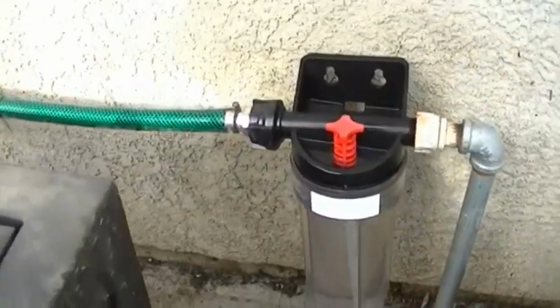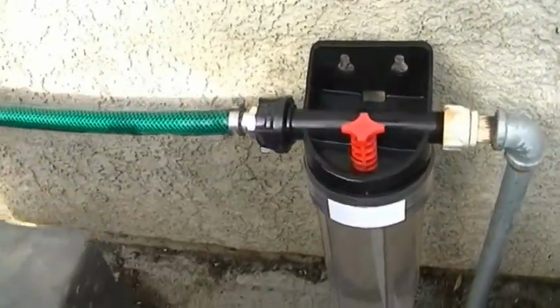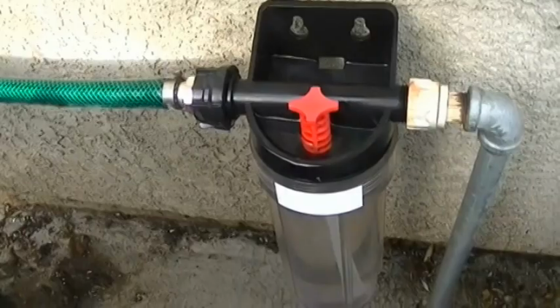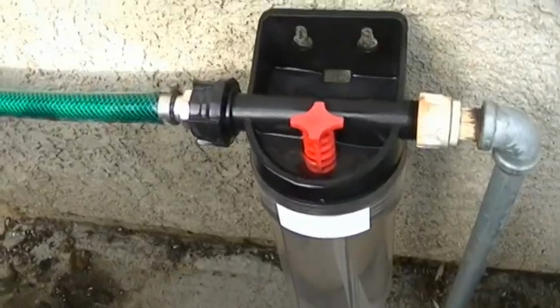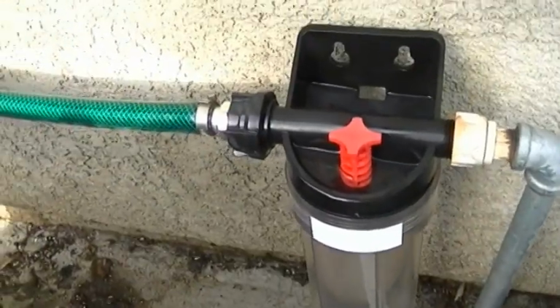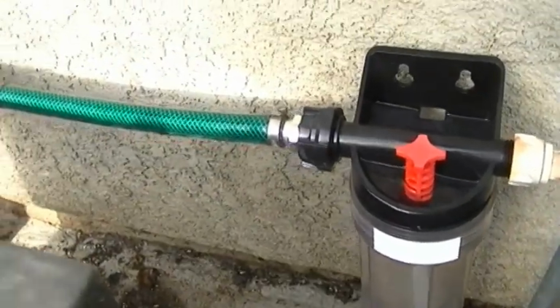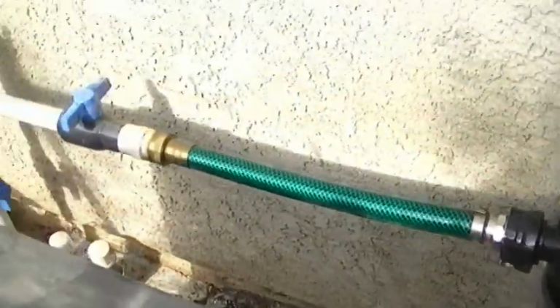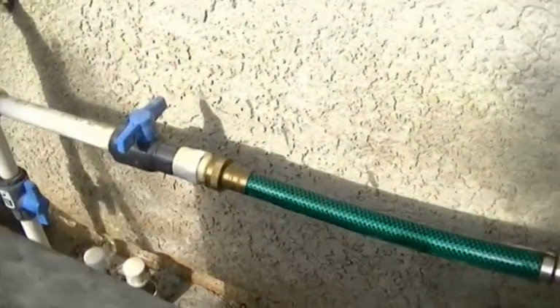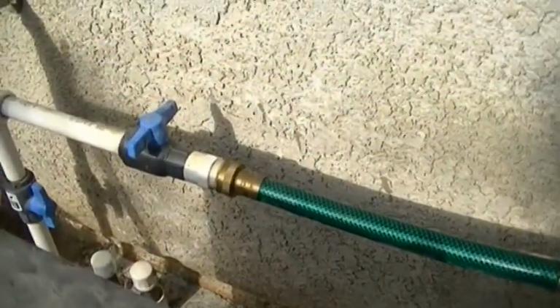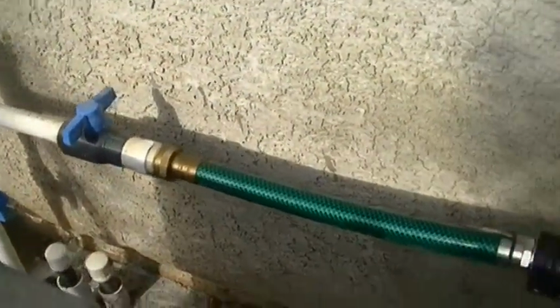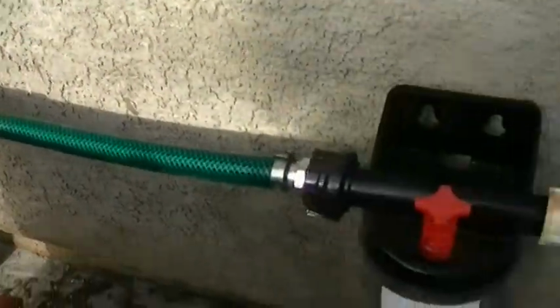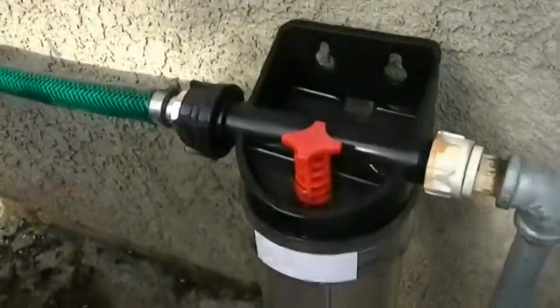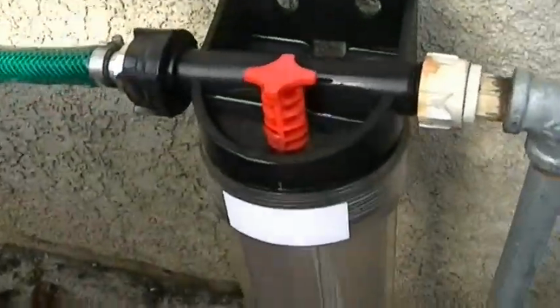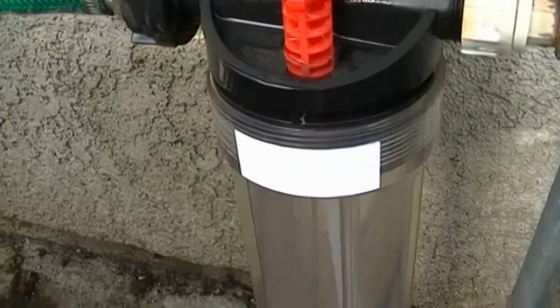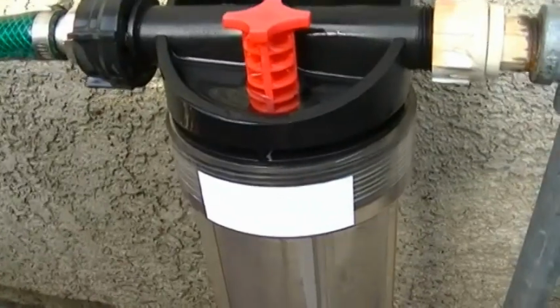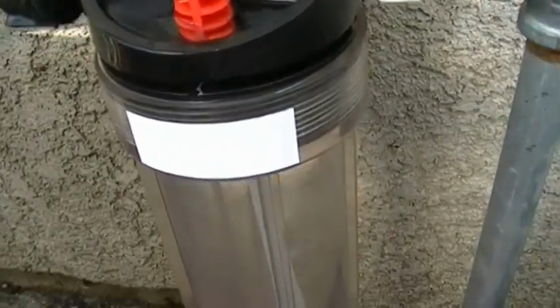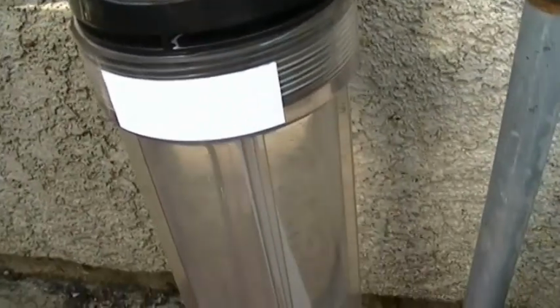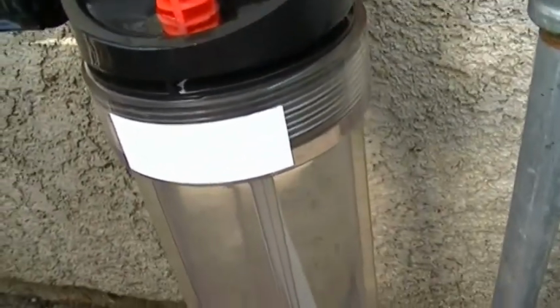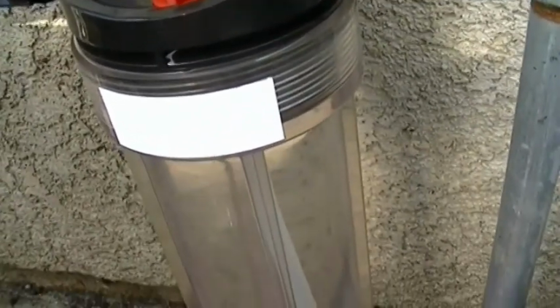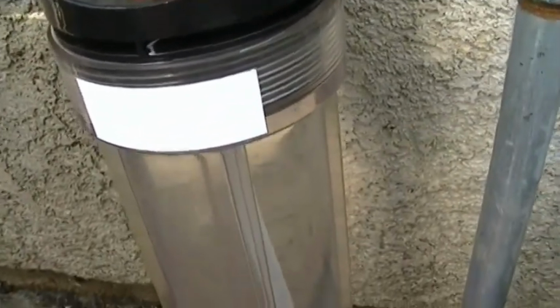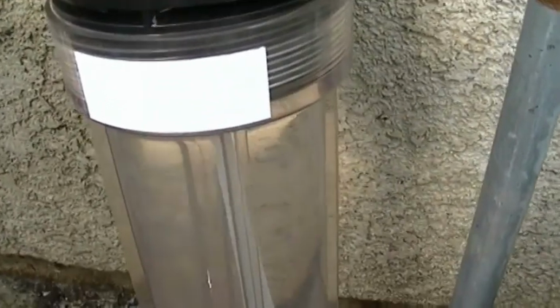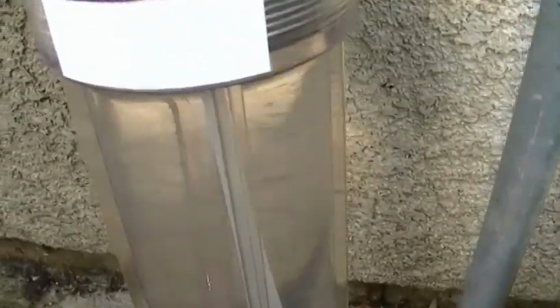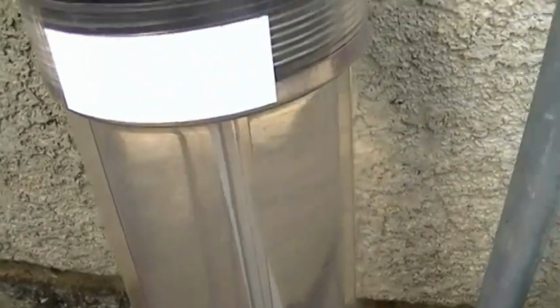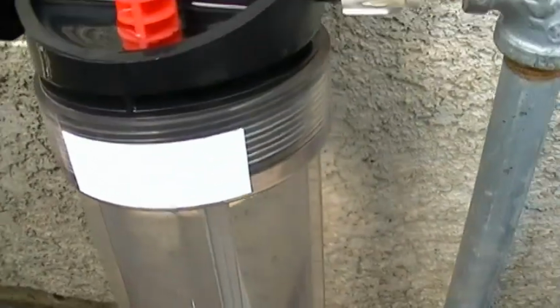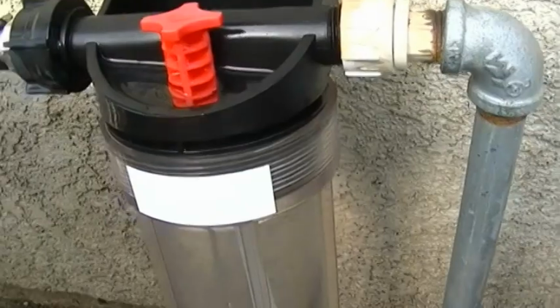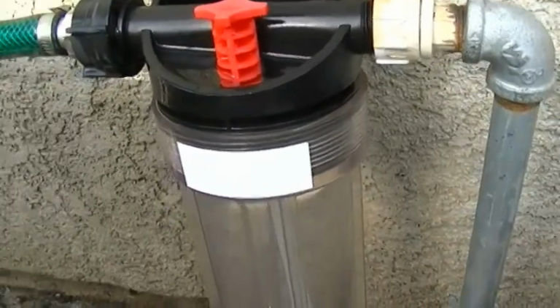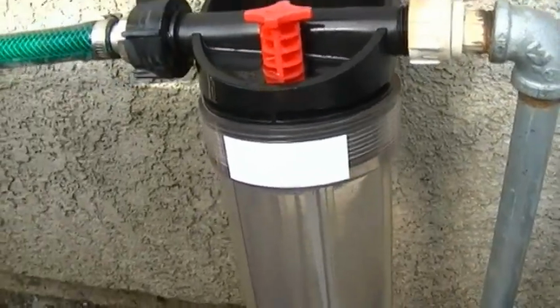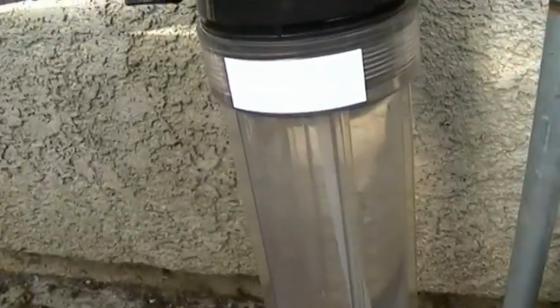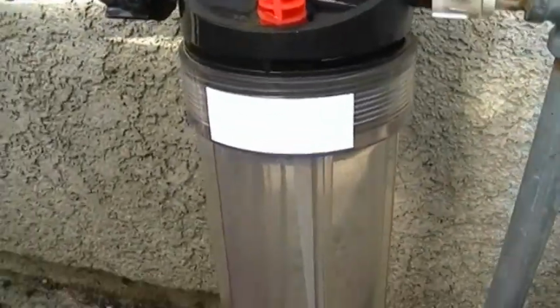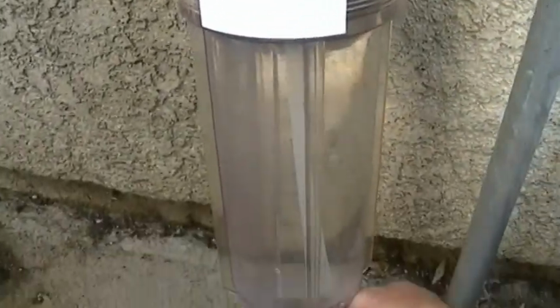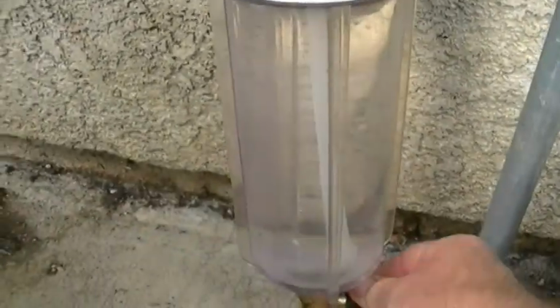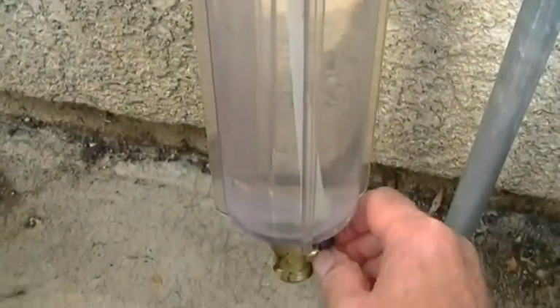Here's the injector for the soap. I've got the water valve there — first thing you need to do is drain the water out of the injector.